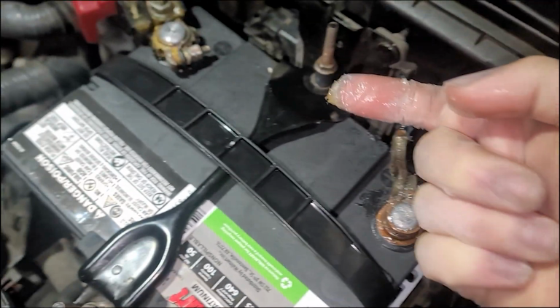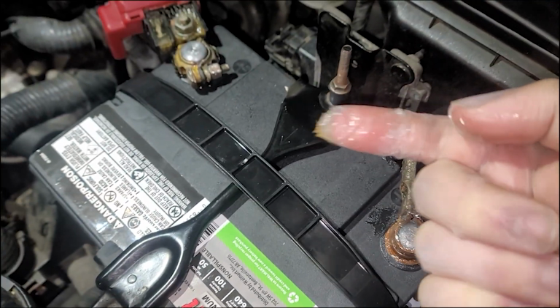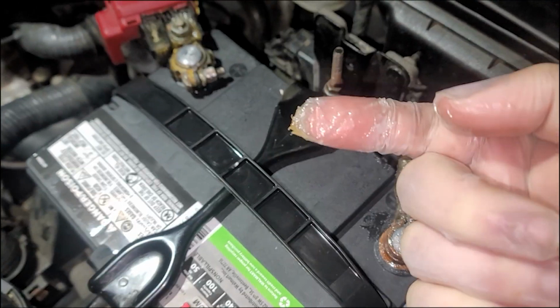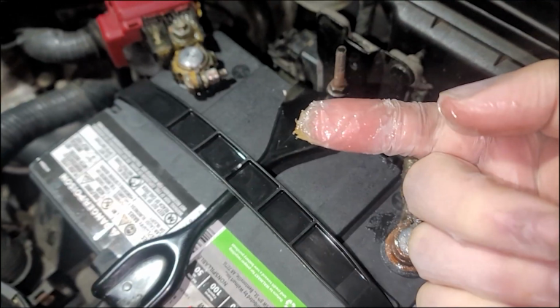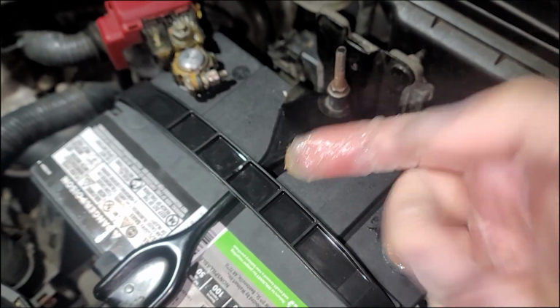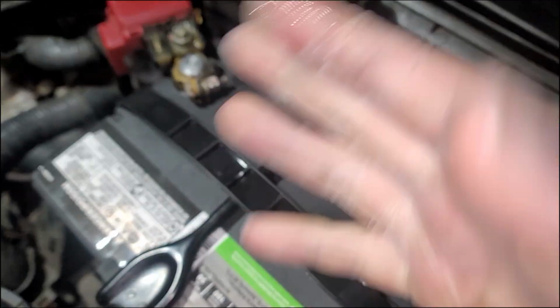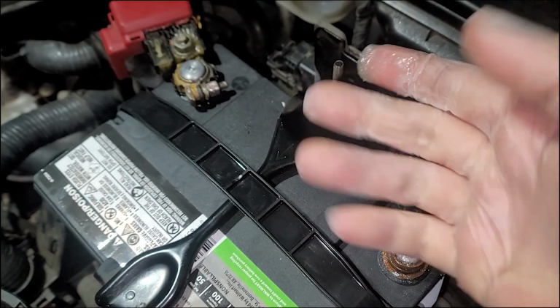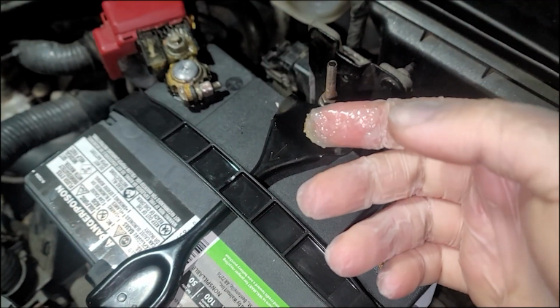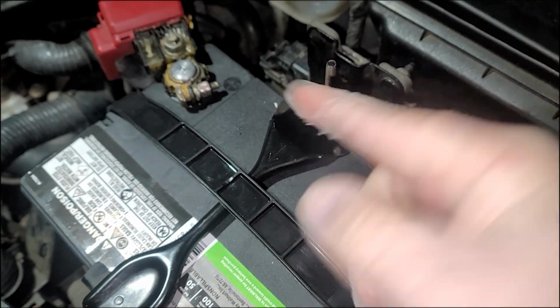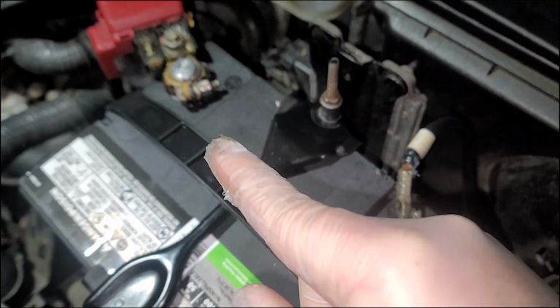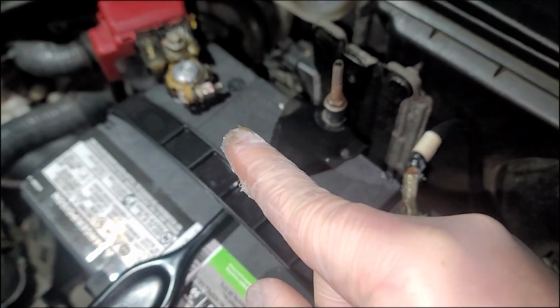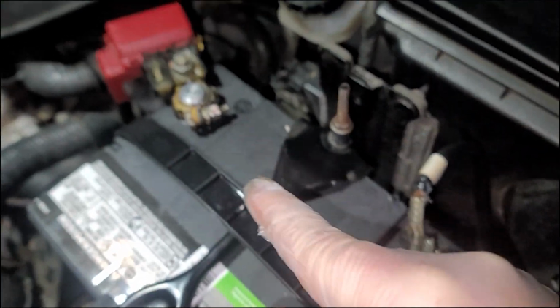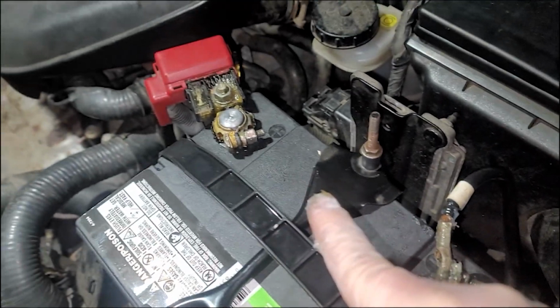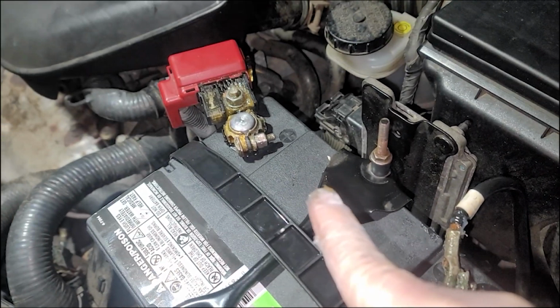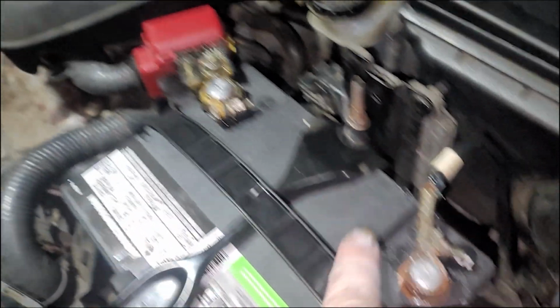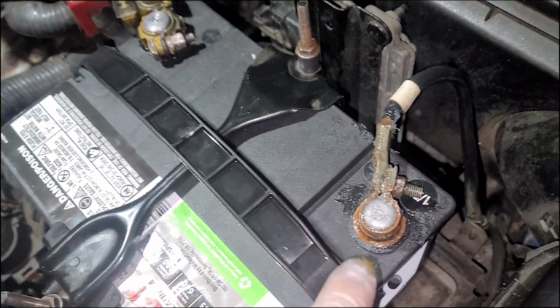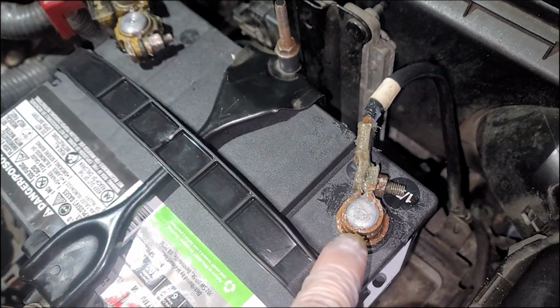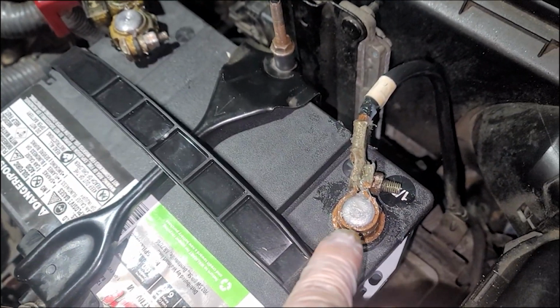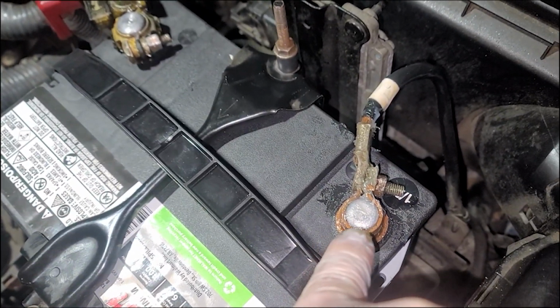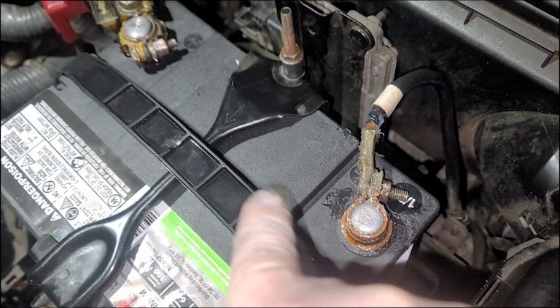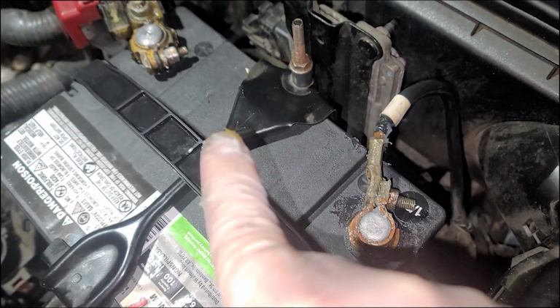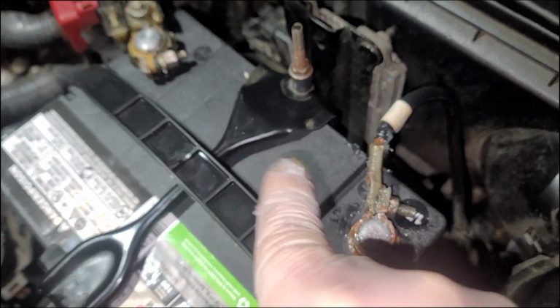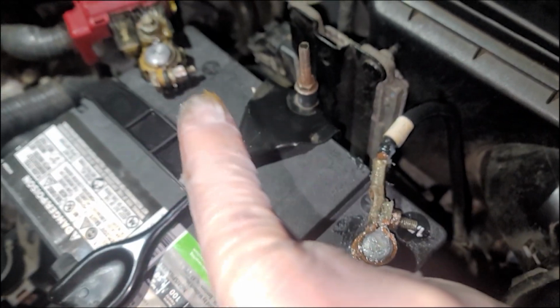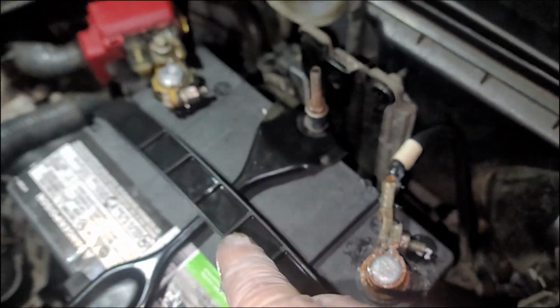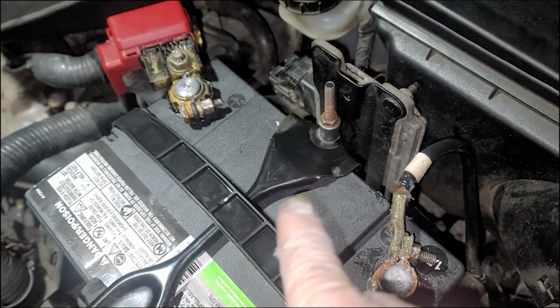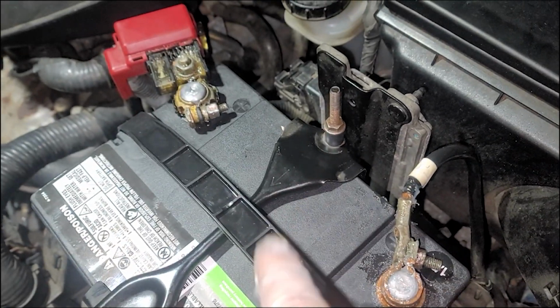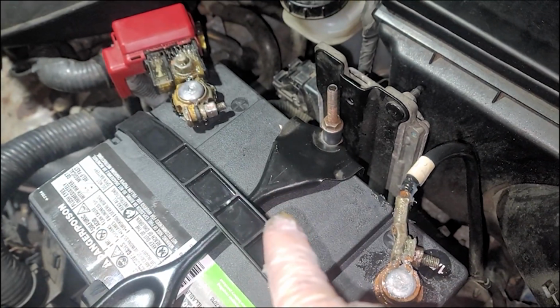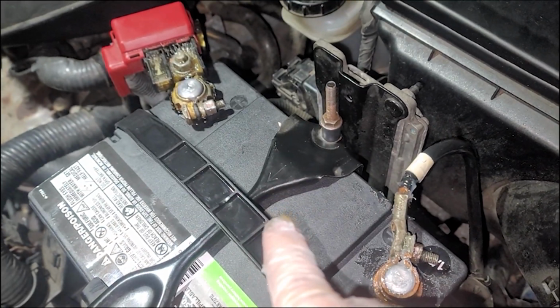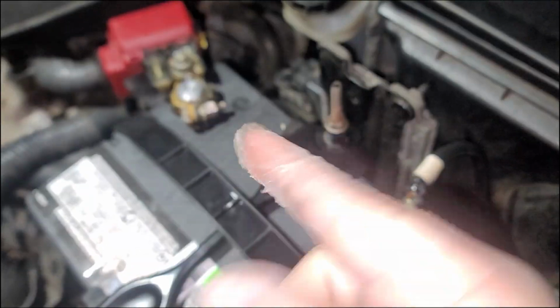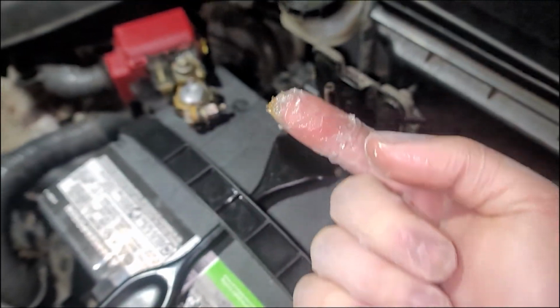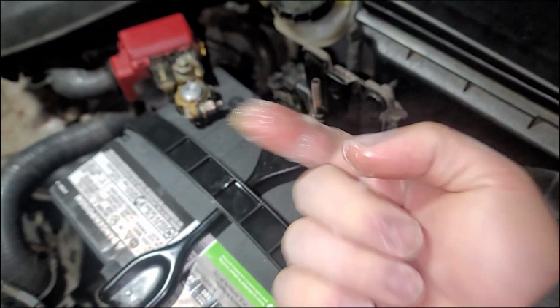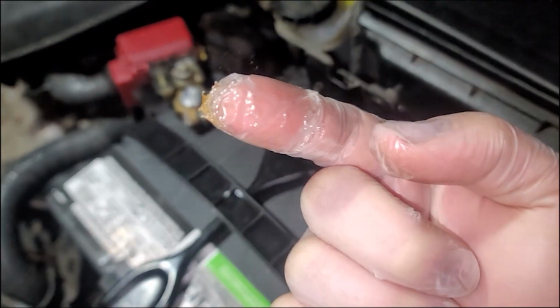We're getting down to the single digits, or we're in the single digits now, so be prepared. Don't let a bad electrical connection leave you stuck on the side of the road. Work smart.